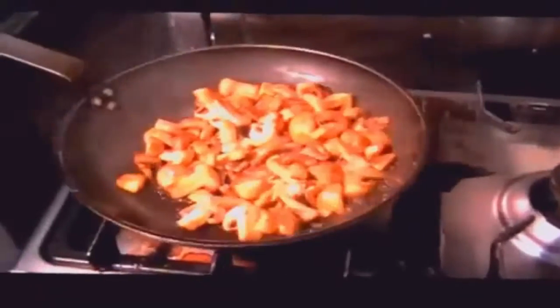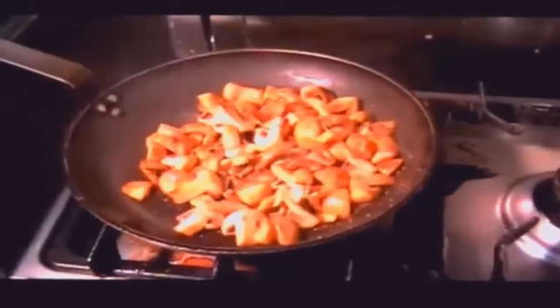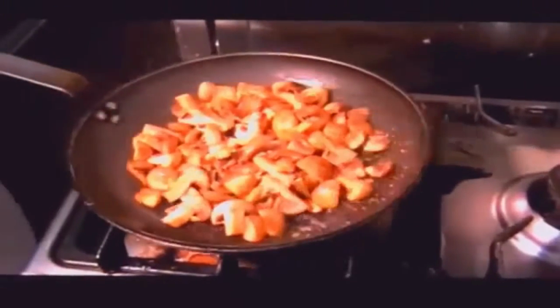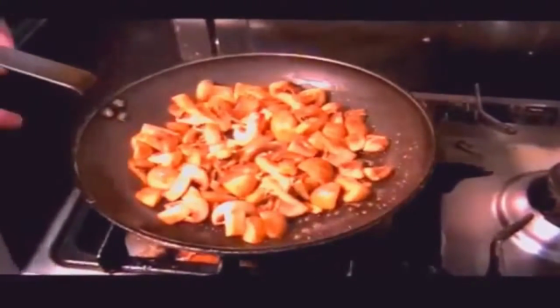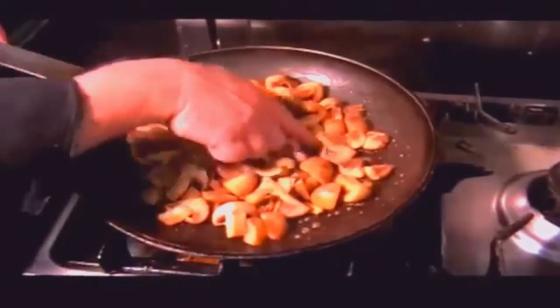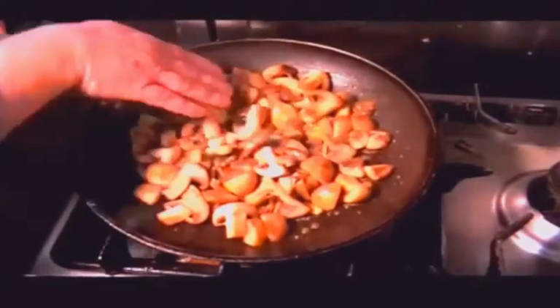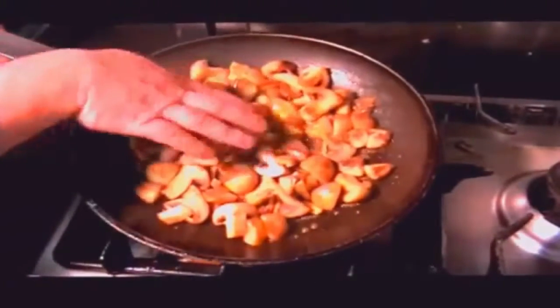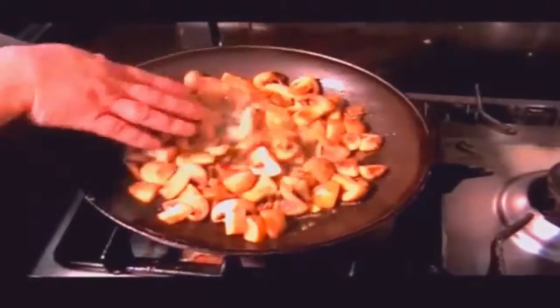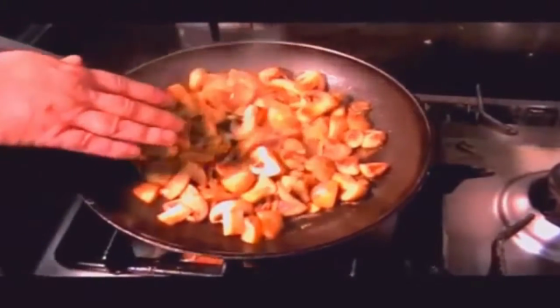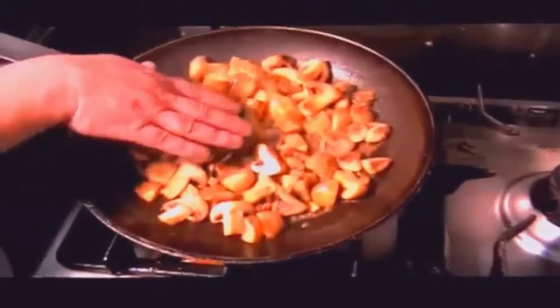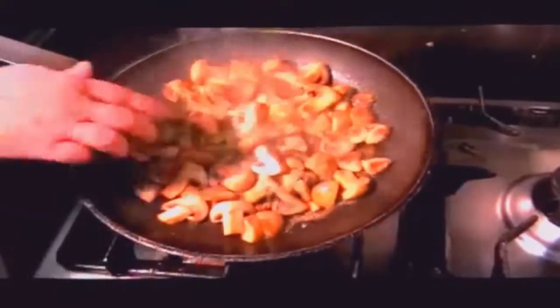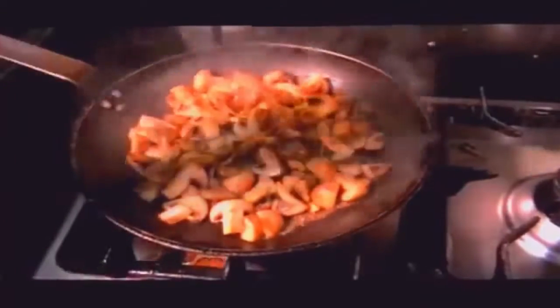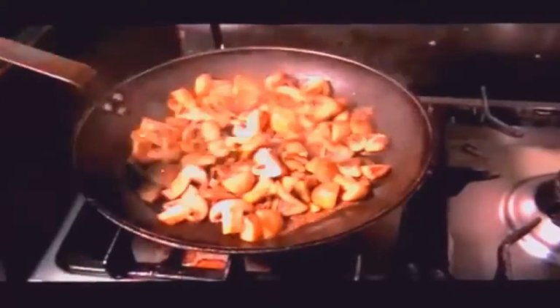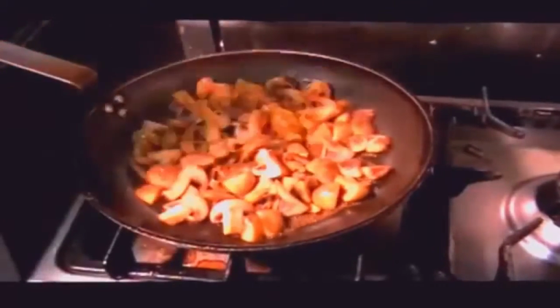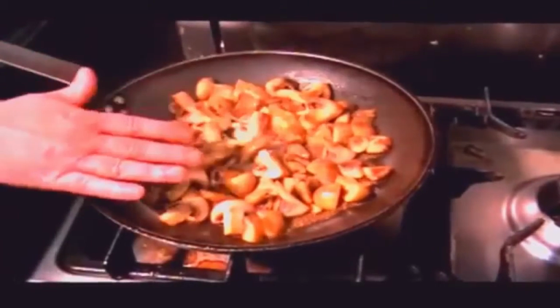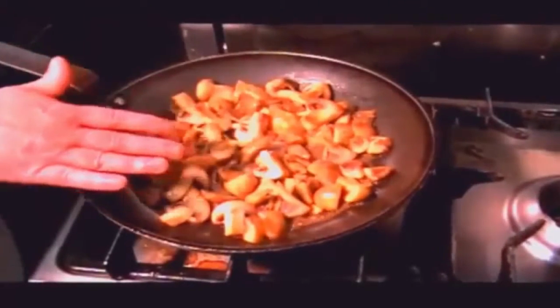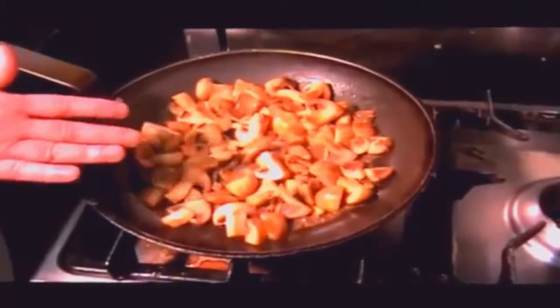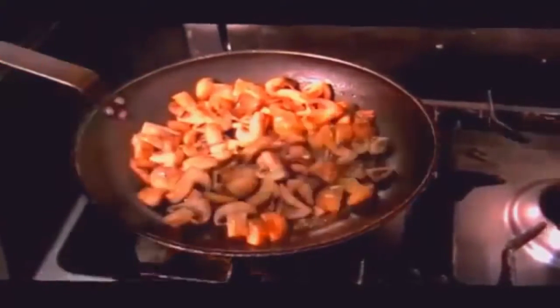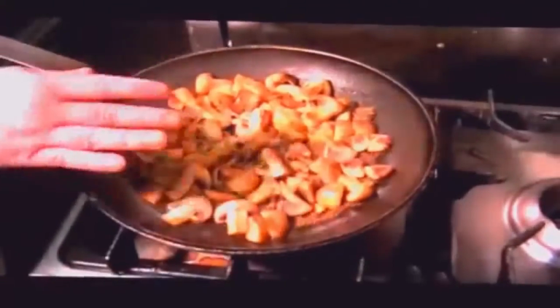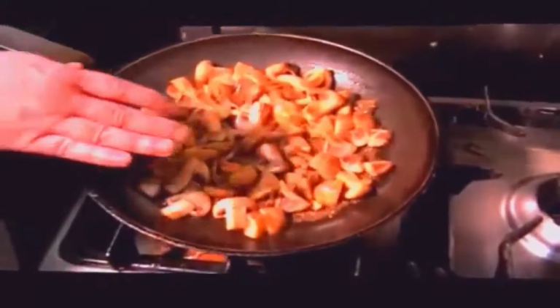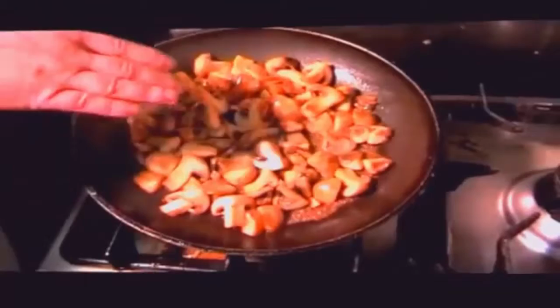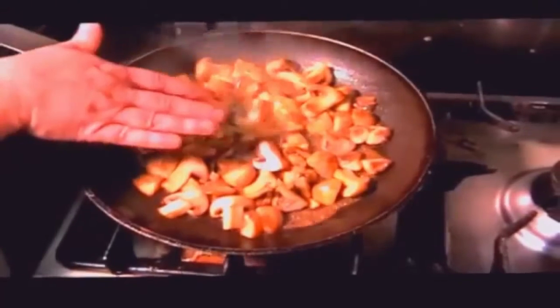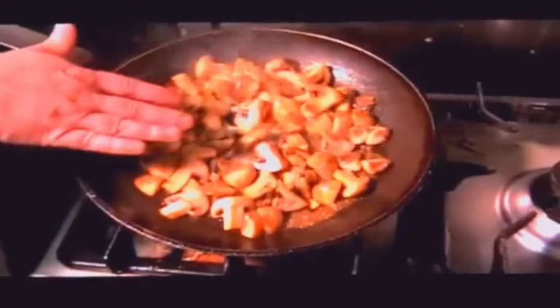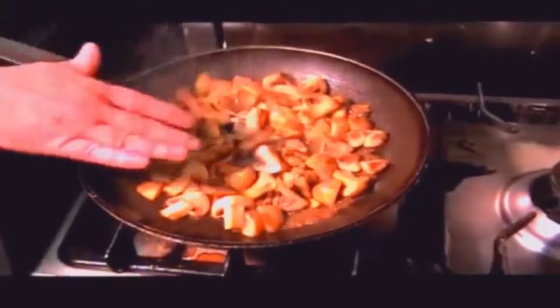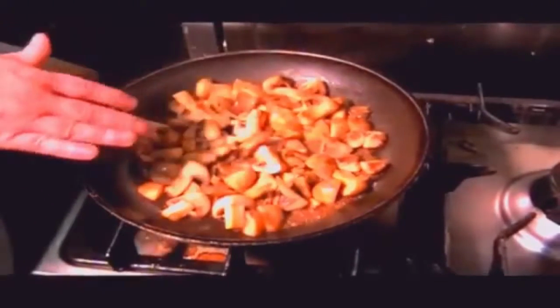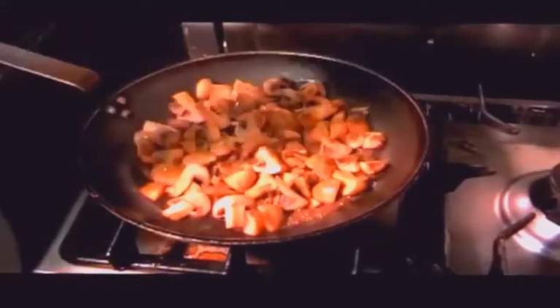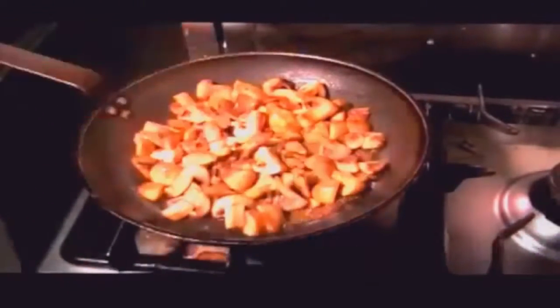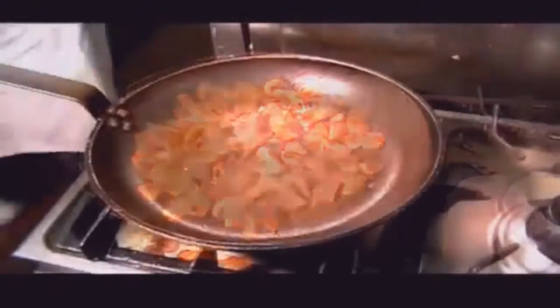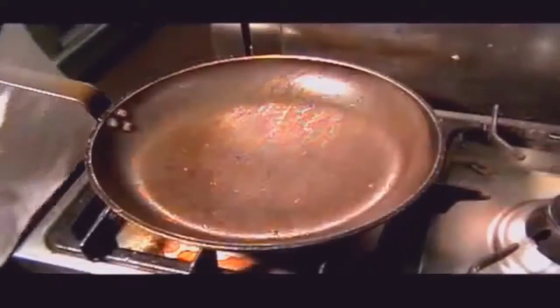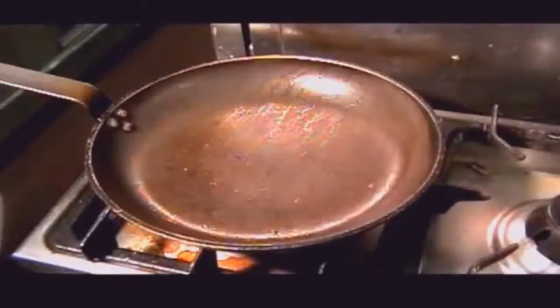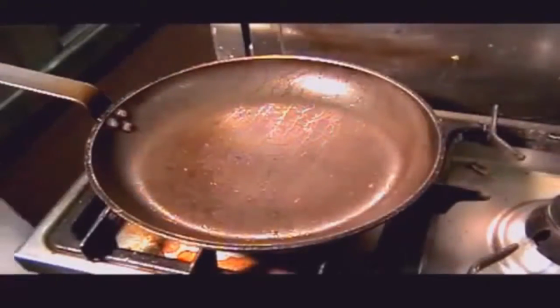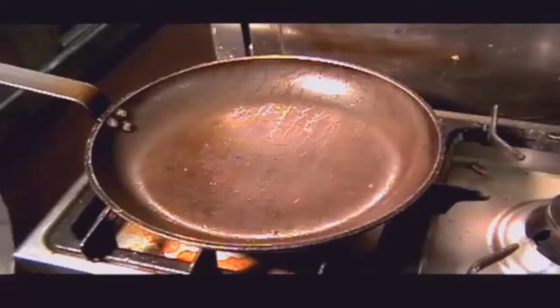What we're looking for here — you can see the juices are starting to come out of the mushrooms. They're ready. This is the stage we take them off. Don't overcook them. As soon as you see the juice coming out of the mushroom, that's it — off. Now we're ready to do the Coq au Vin.